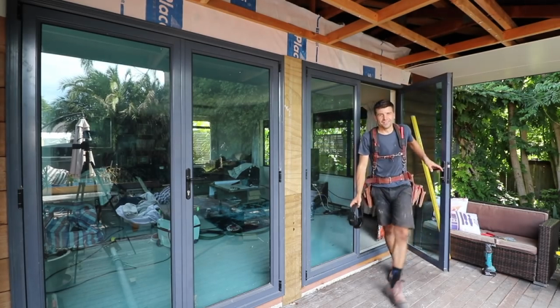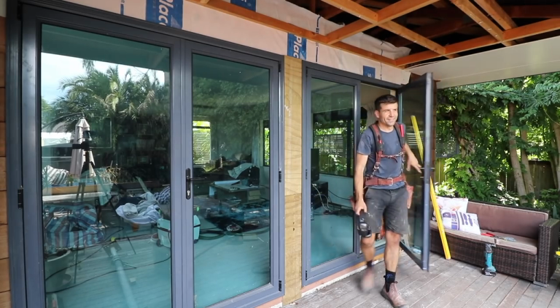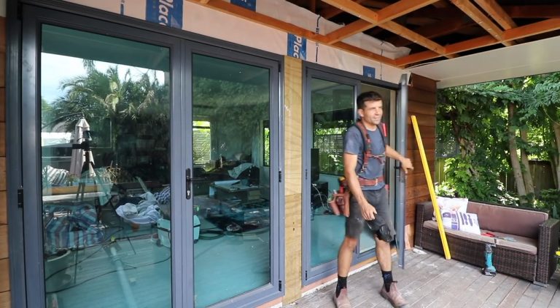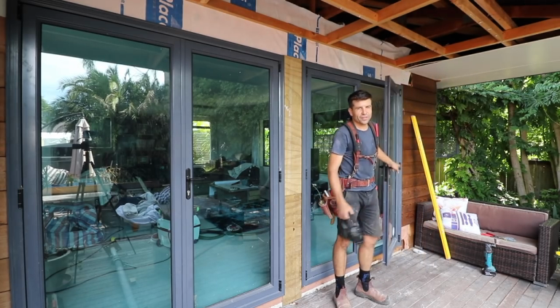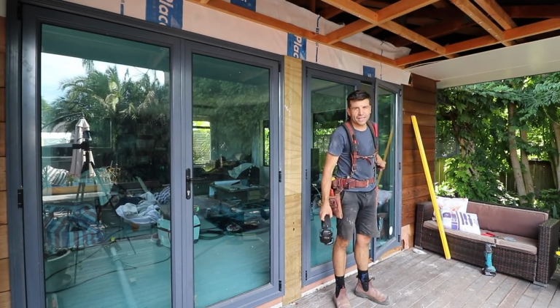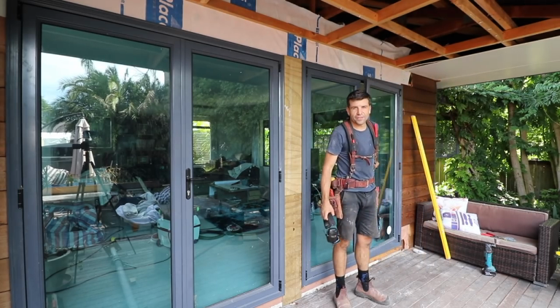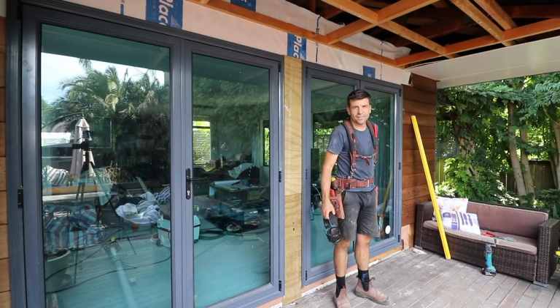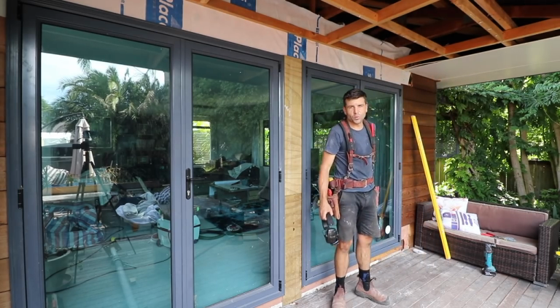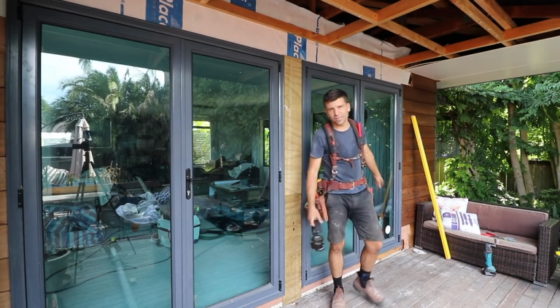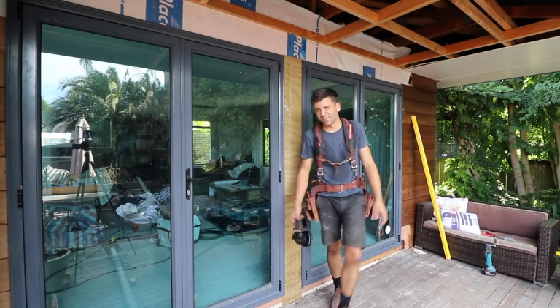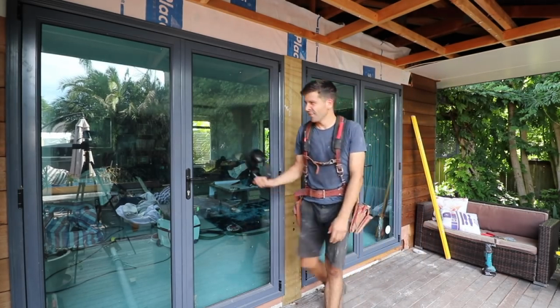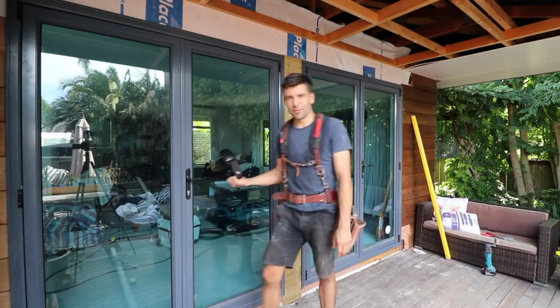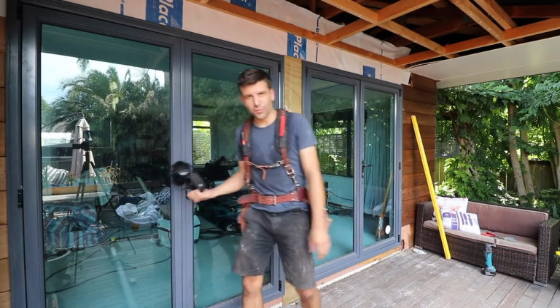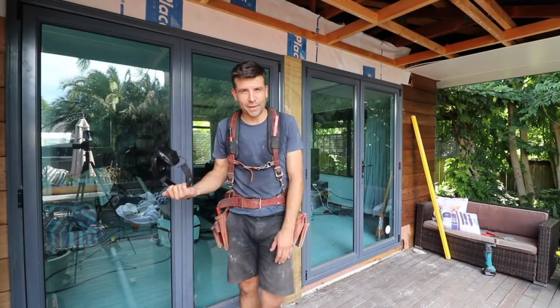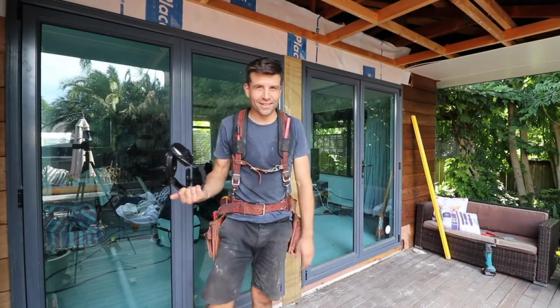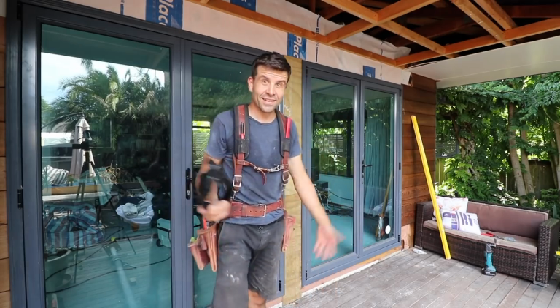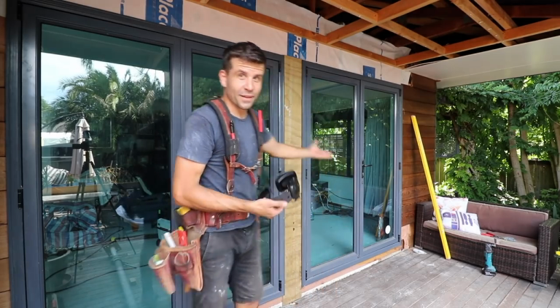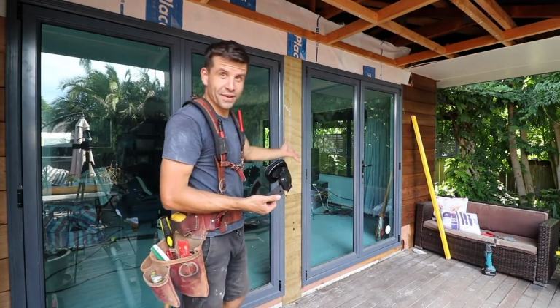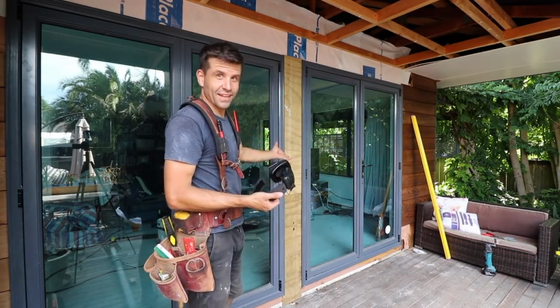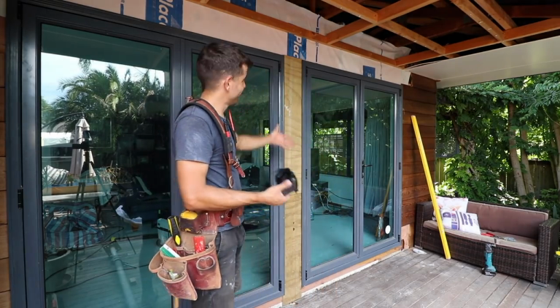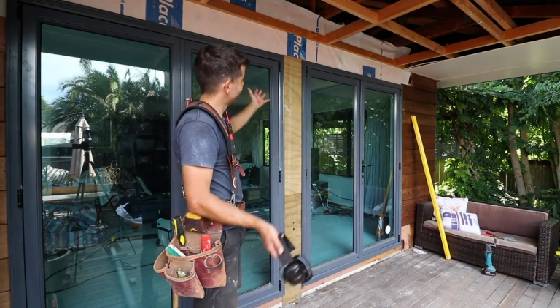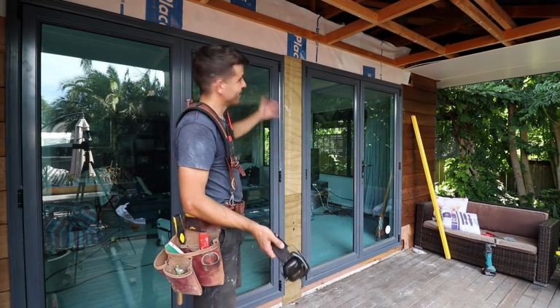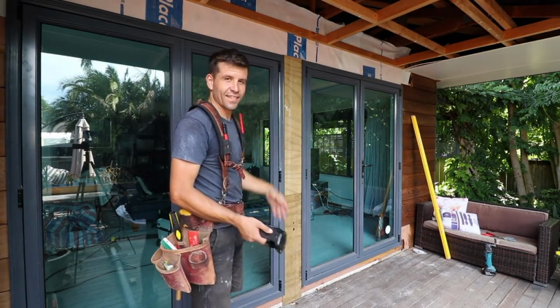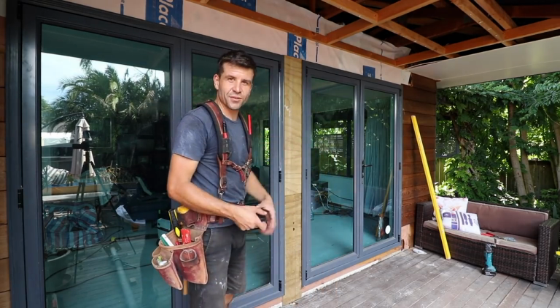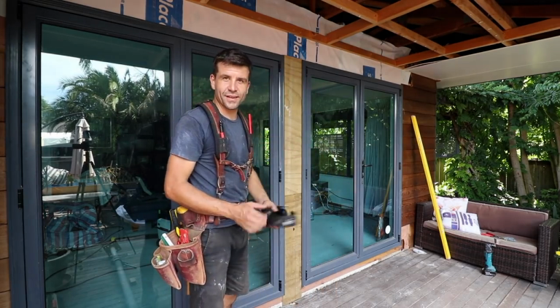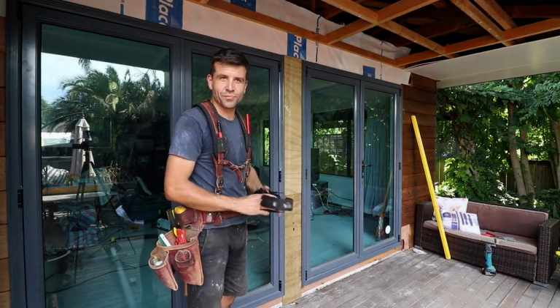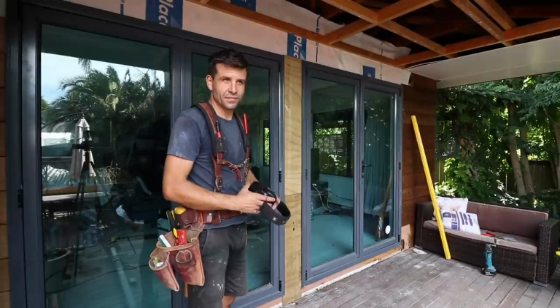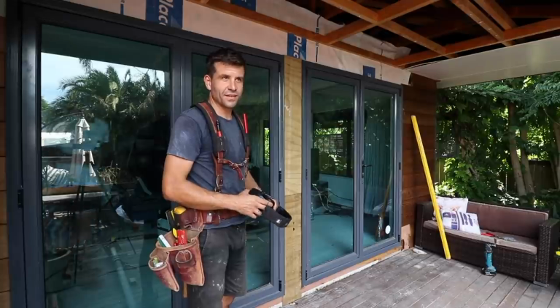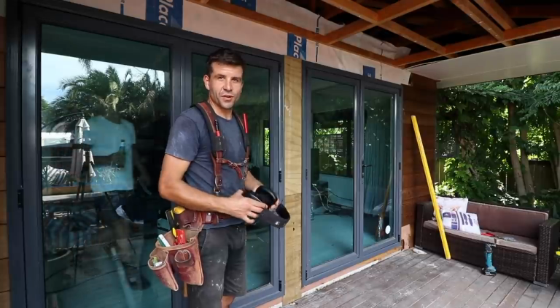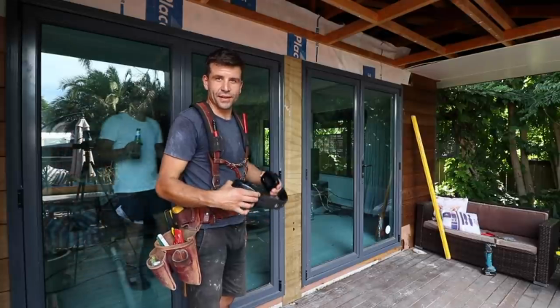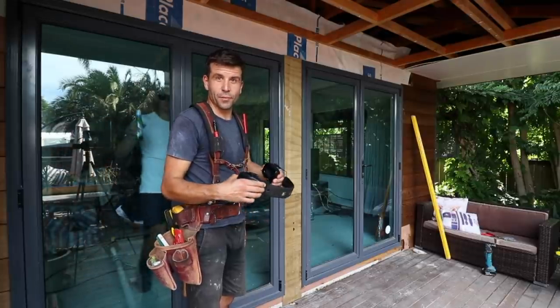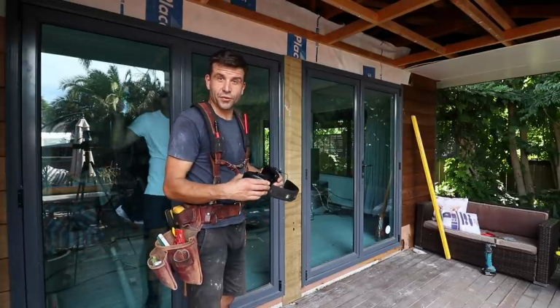So we don't actually have the new windows, so we're putting the old windows back. But the opening's ready. That's how you do a new opening for a bigger door.